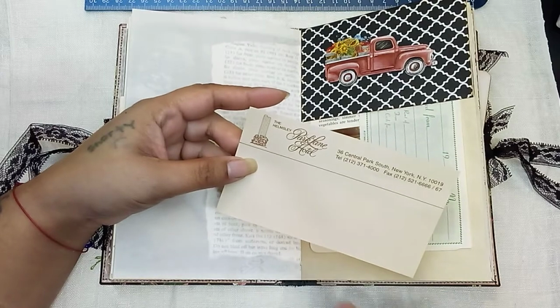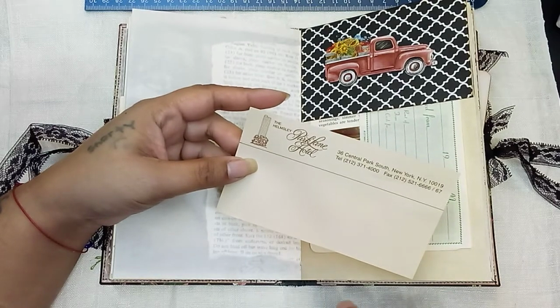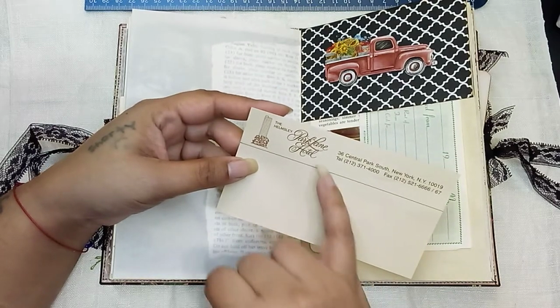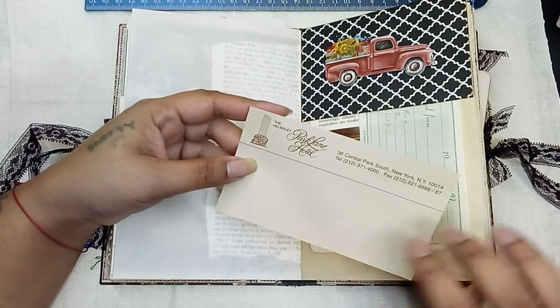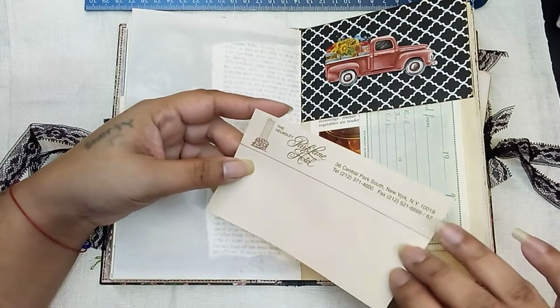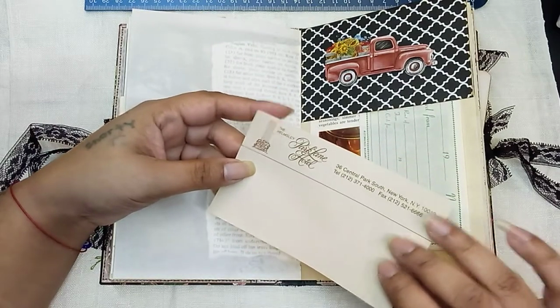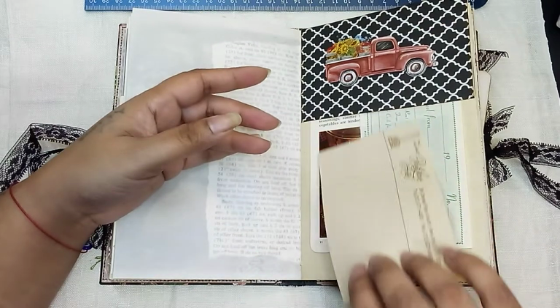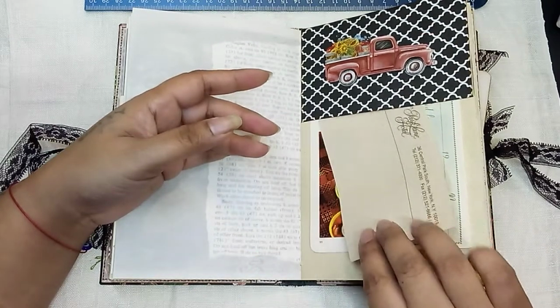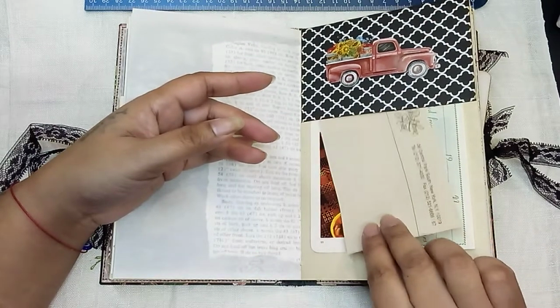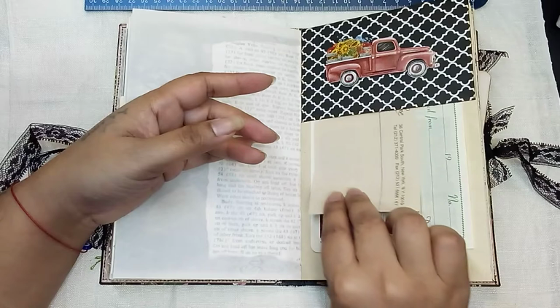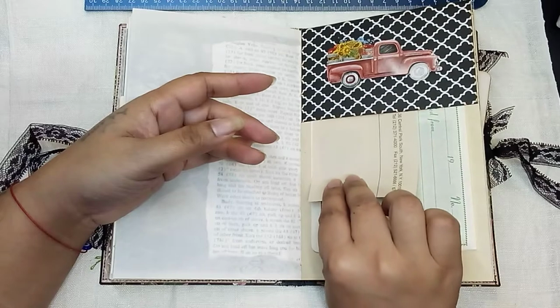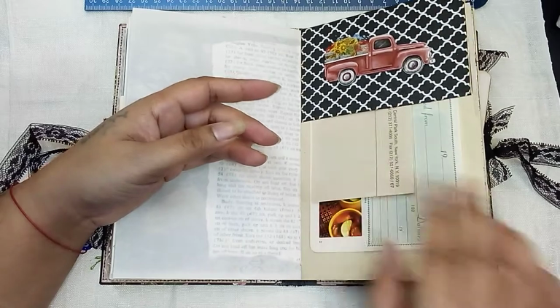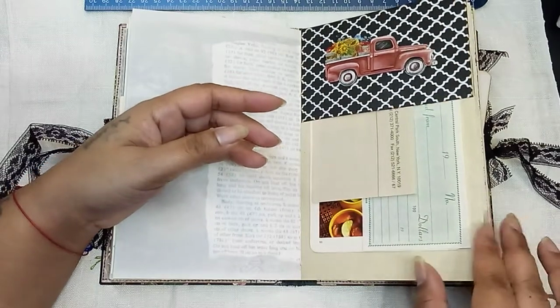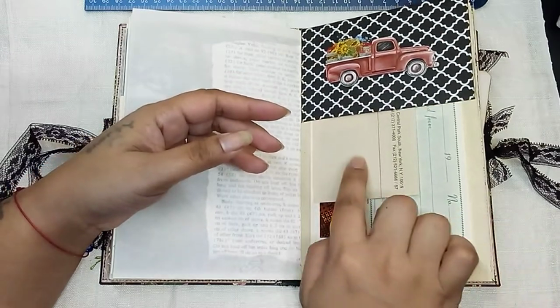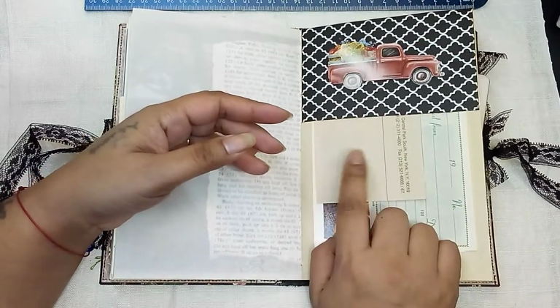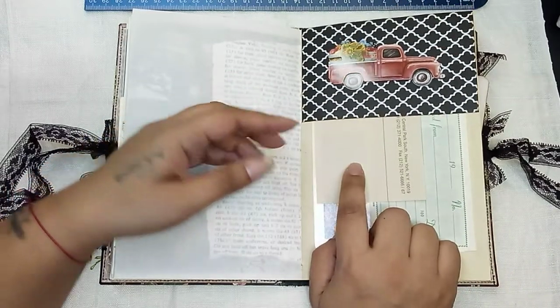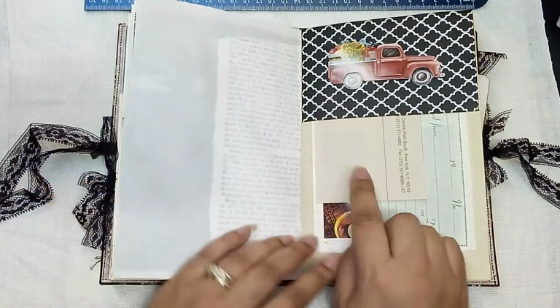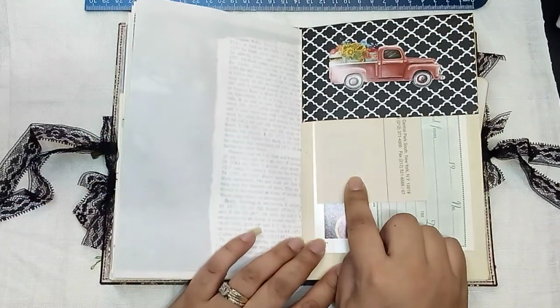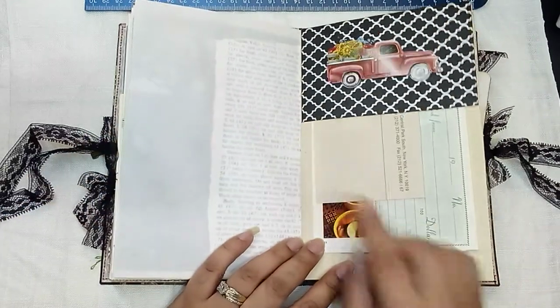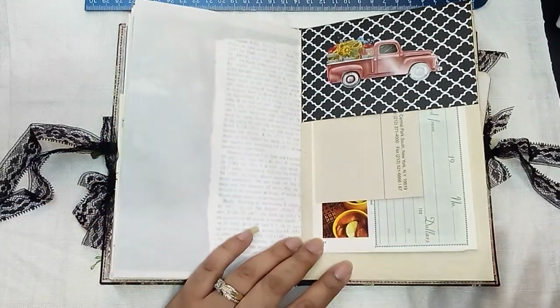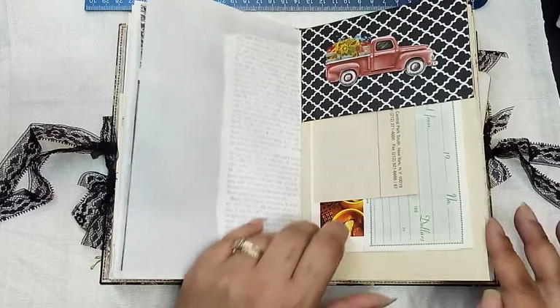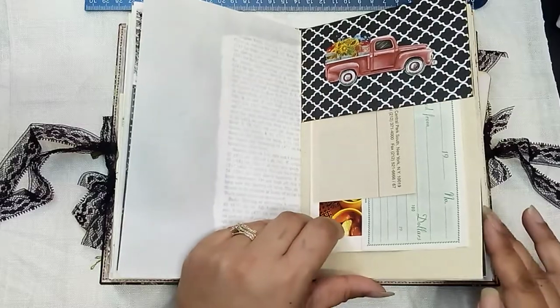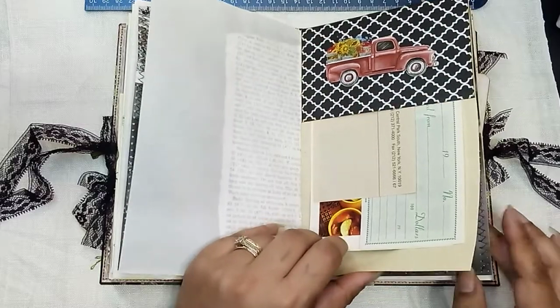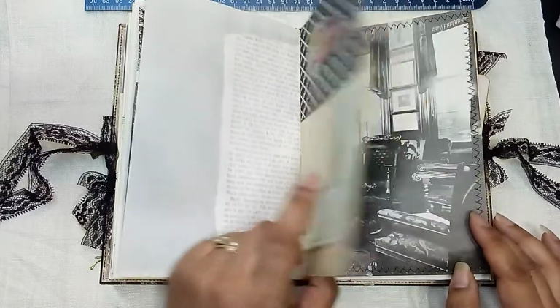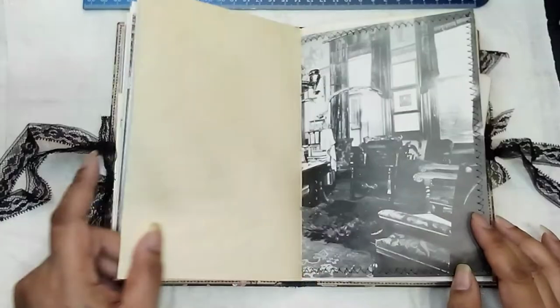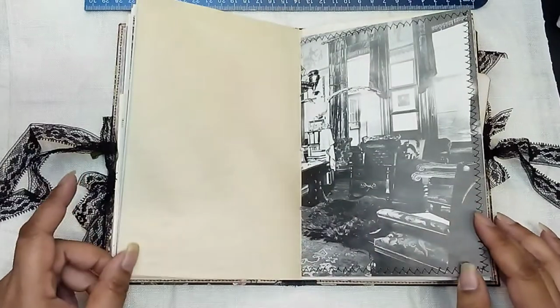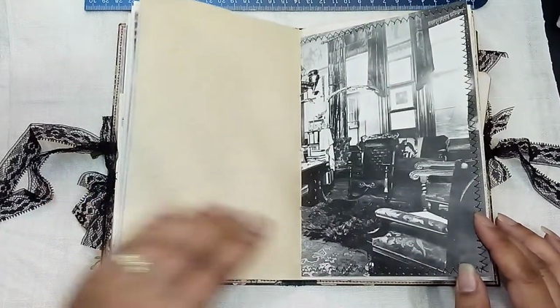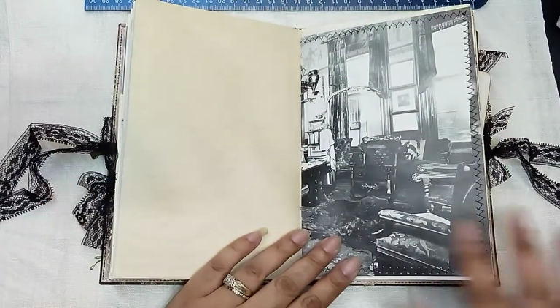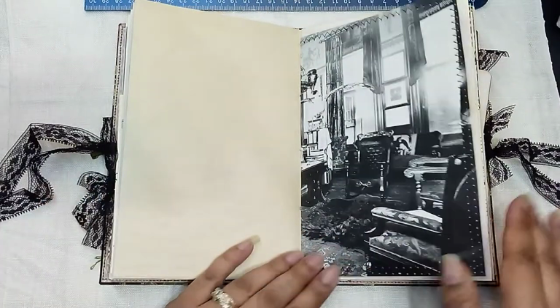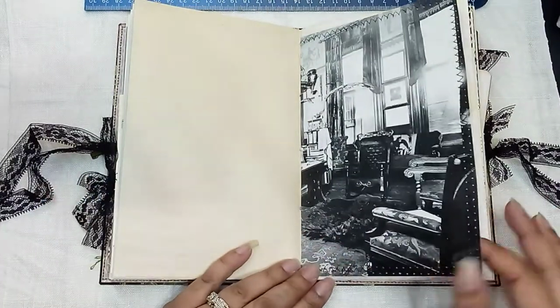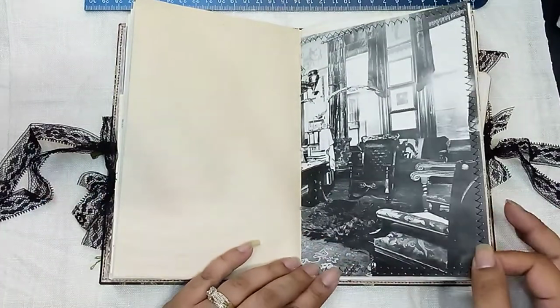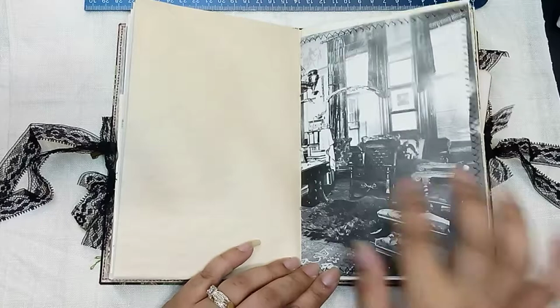And then a little notepaper from the Park Lane Hotel in New York. I don't know if this is vintage or not - I know I did get it in an estate sale, but I'm not sure of the date or the time period.